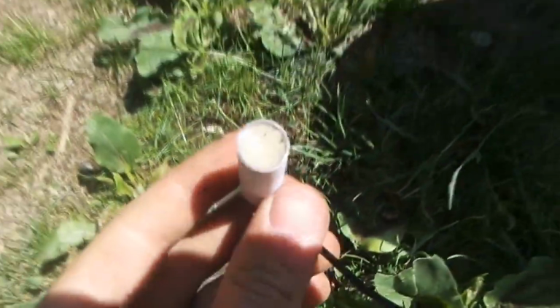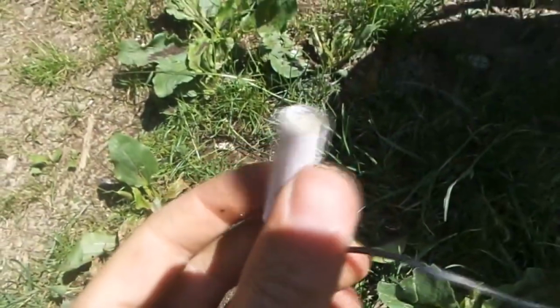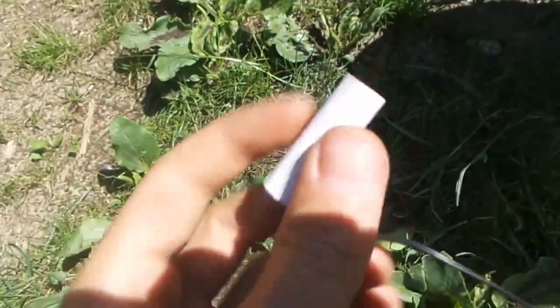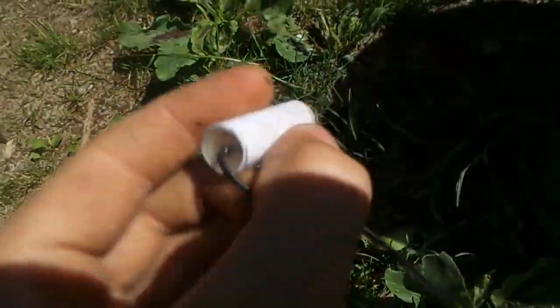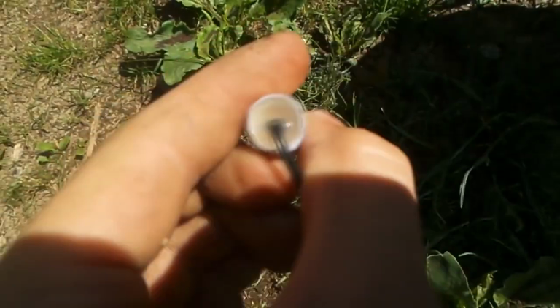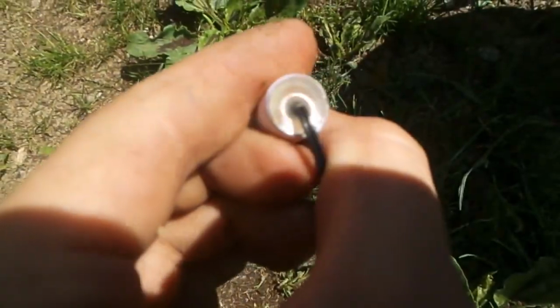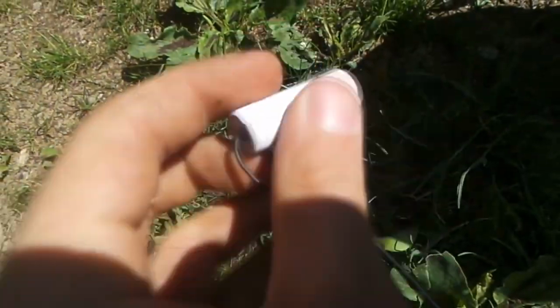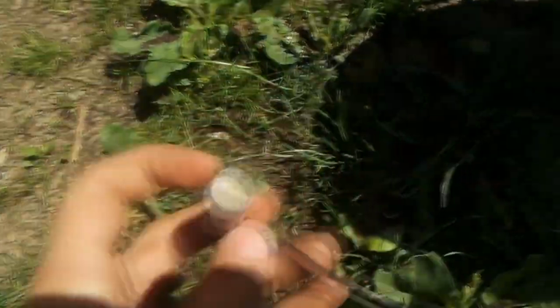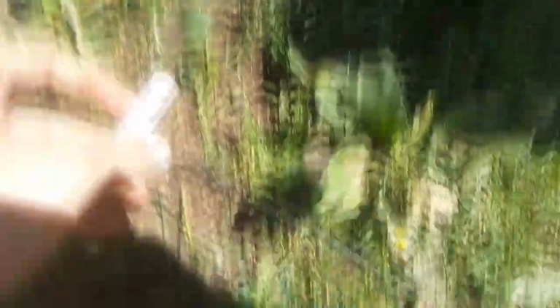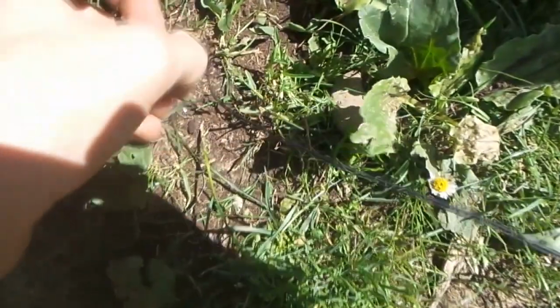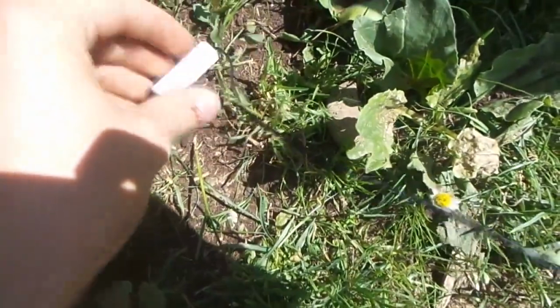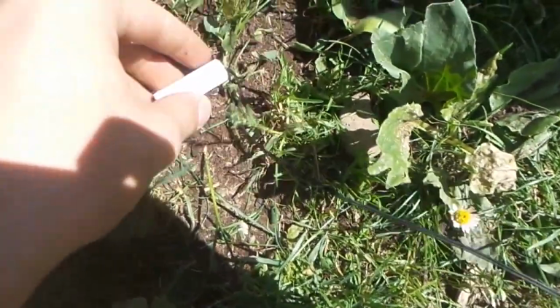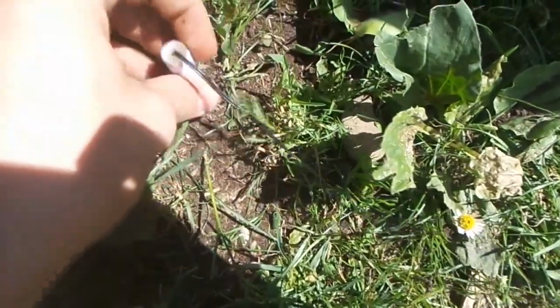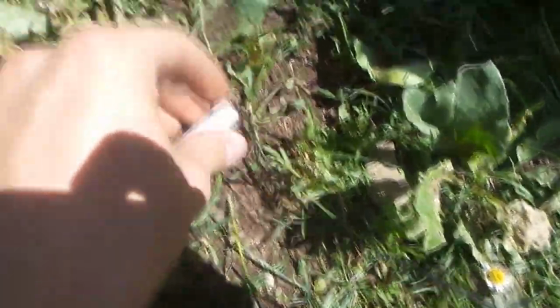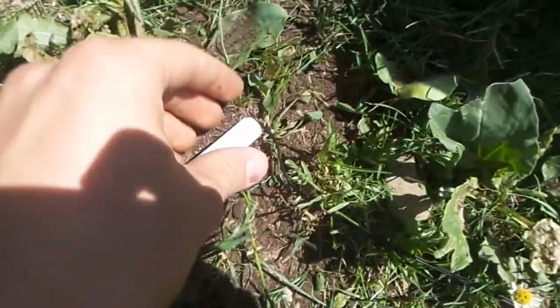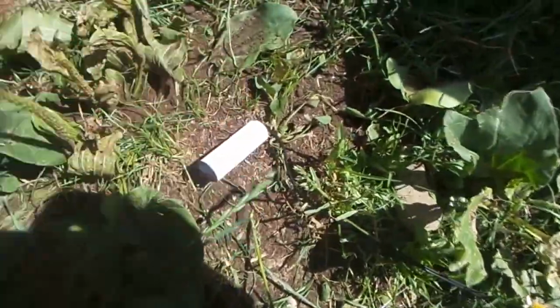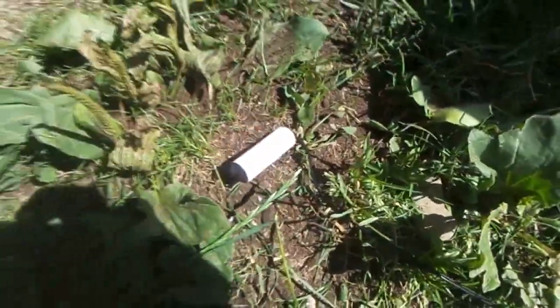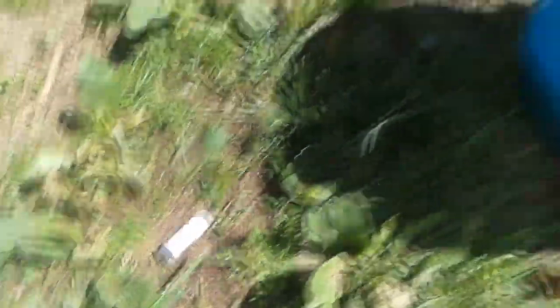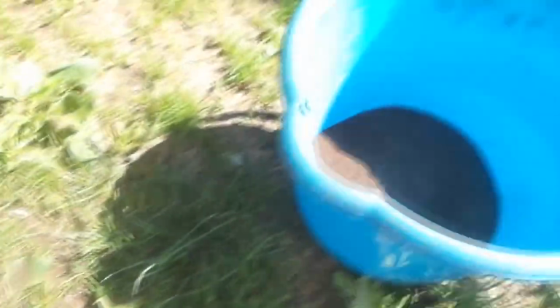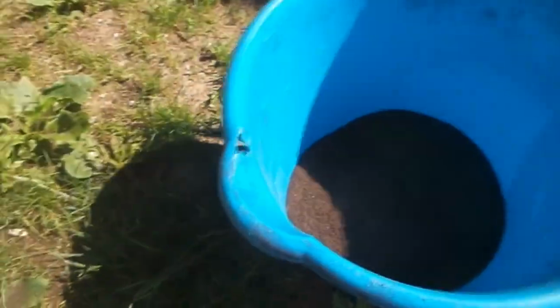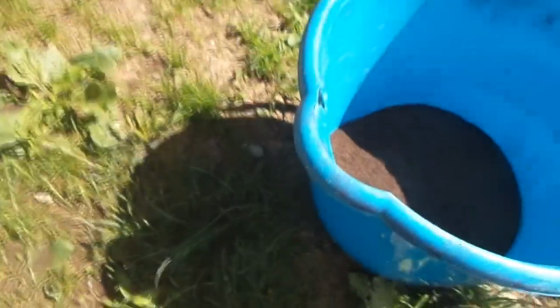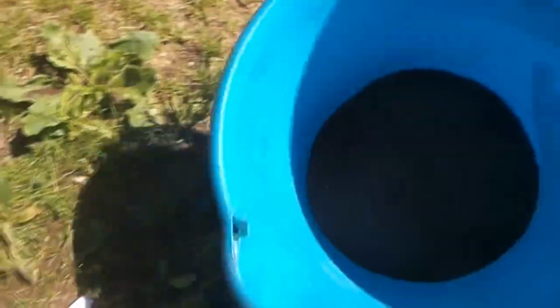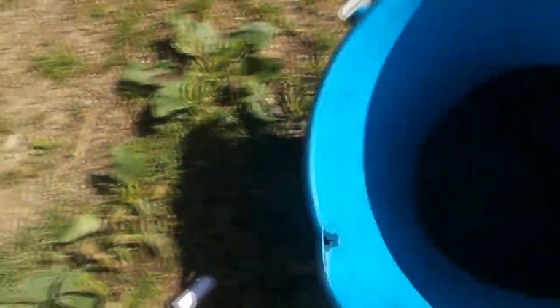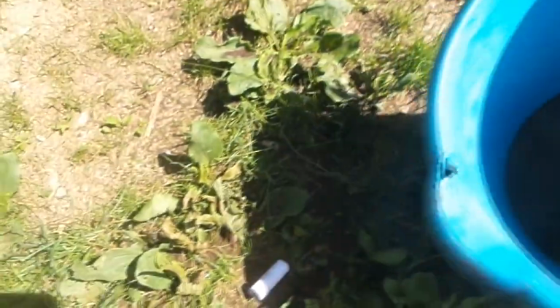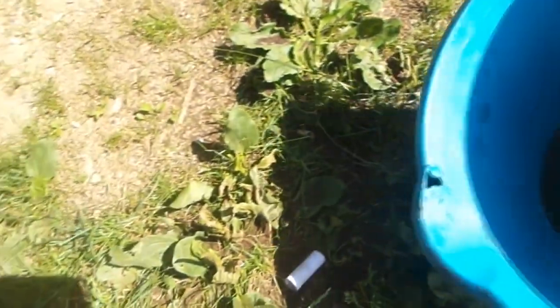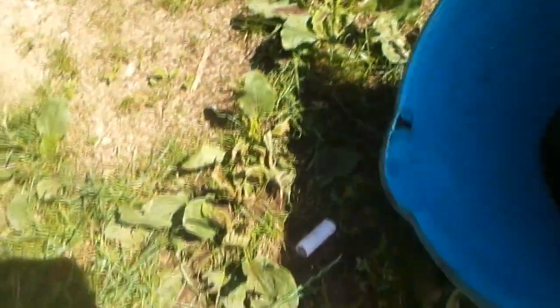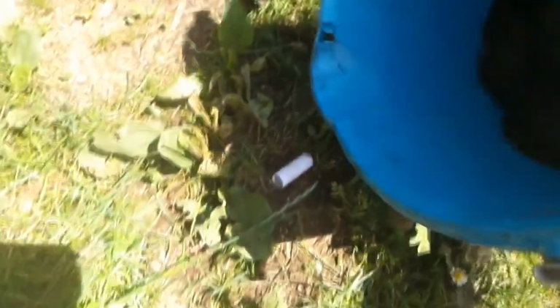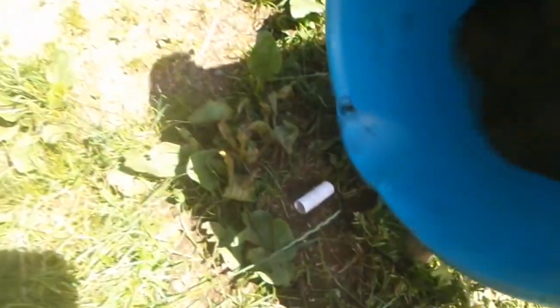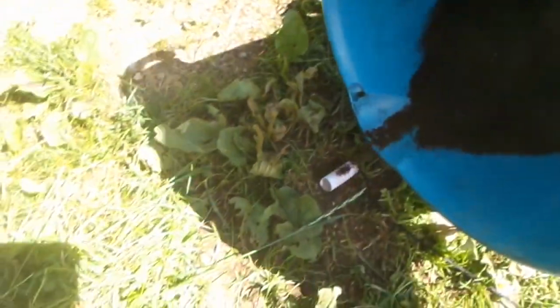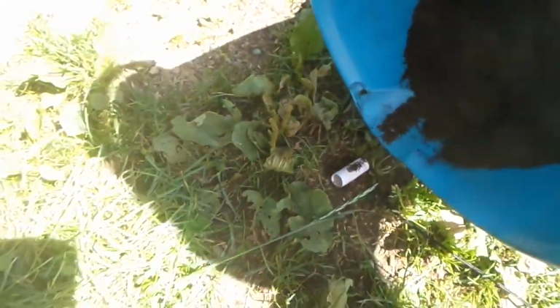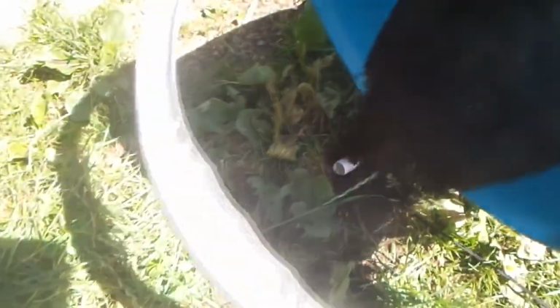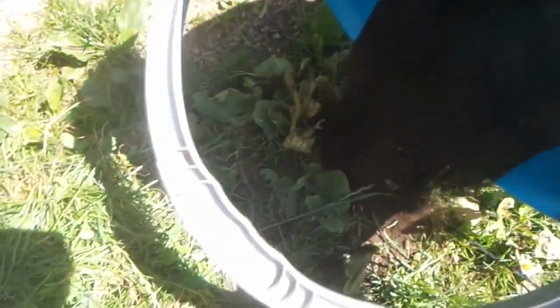Let's try that but with a much bigger explosive. This one has one gram of that same explosive. We're going to do the same thing — put it on the ground and dump a pile of the same sieved and dry soil on top of that.